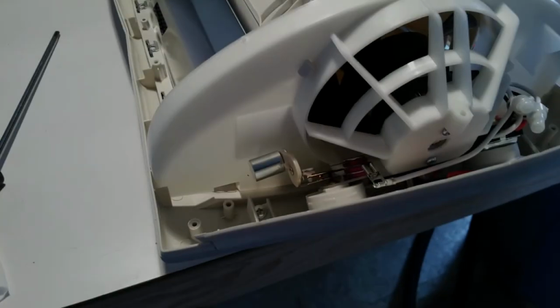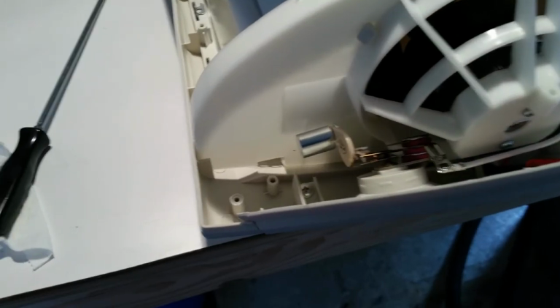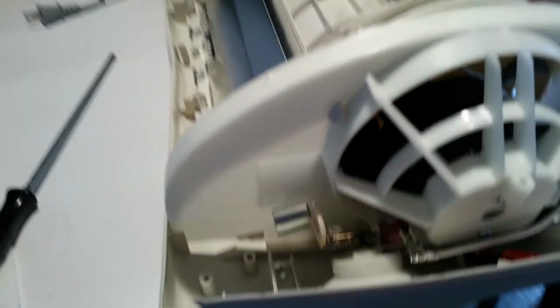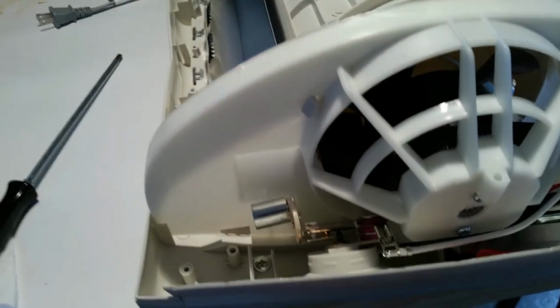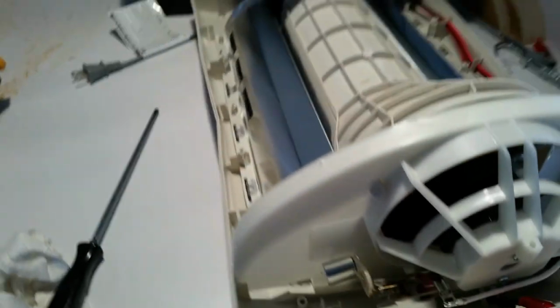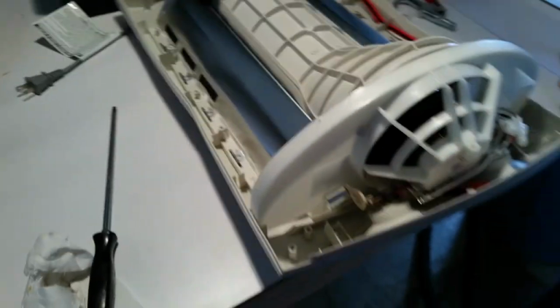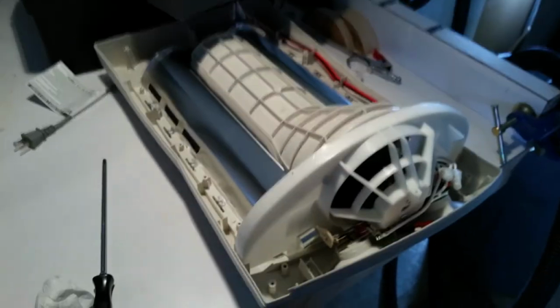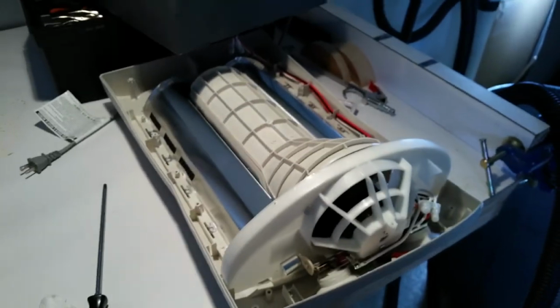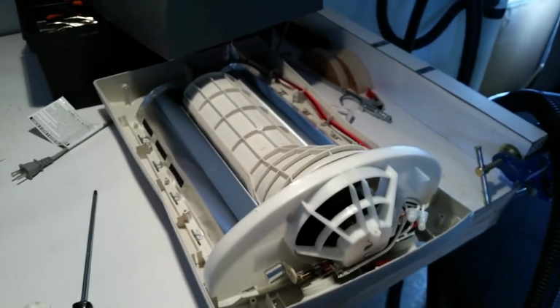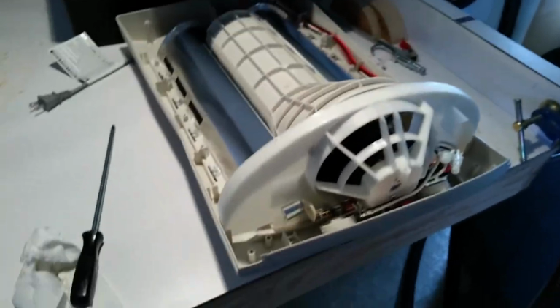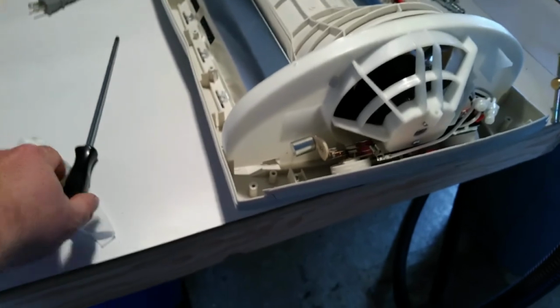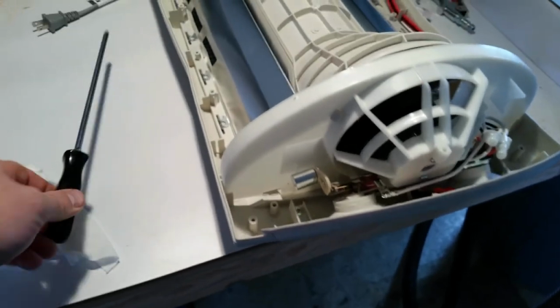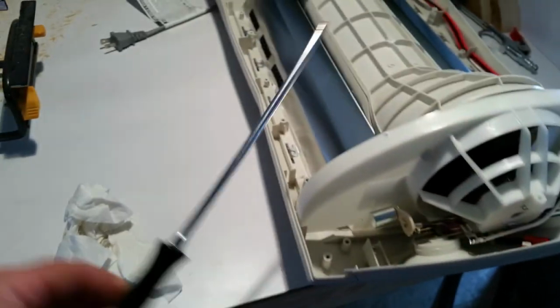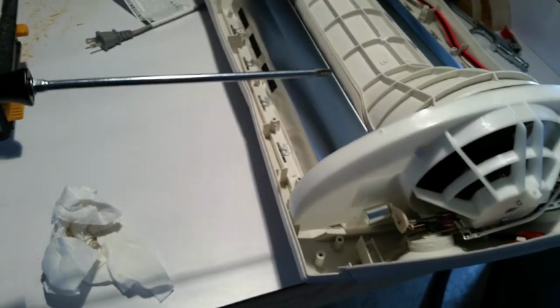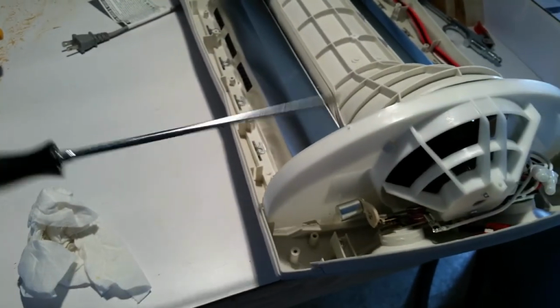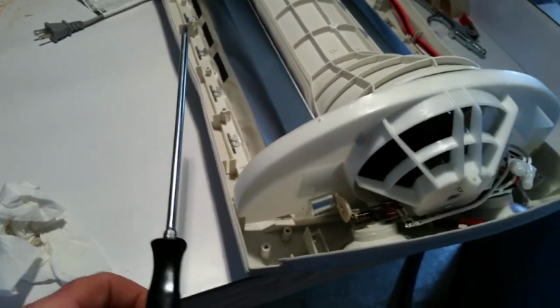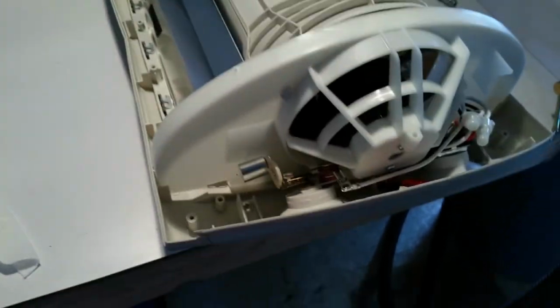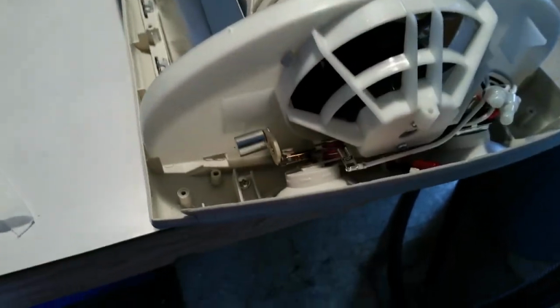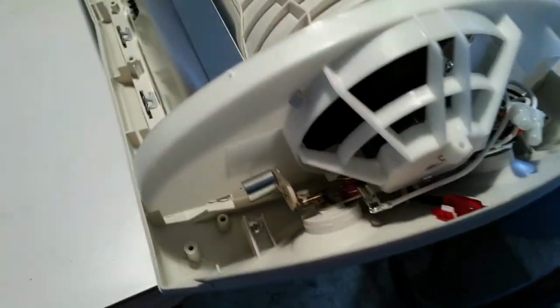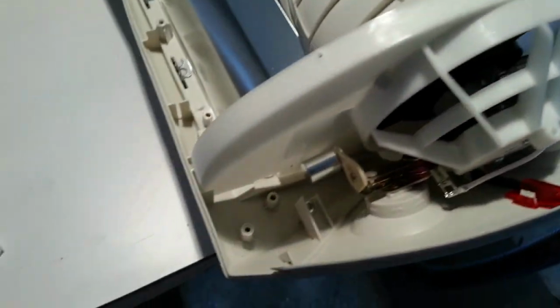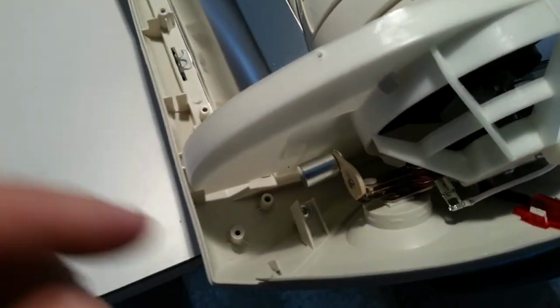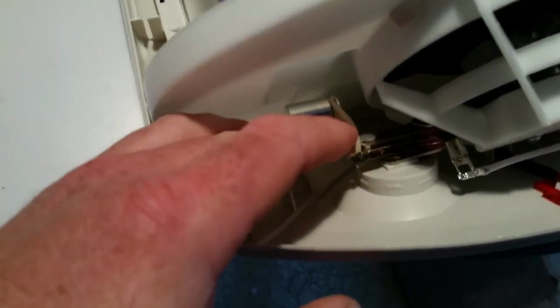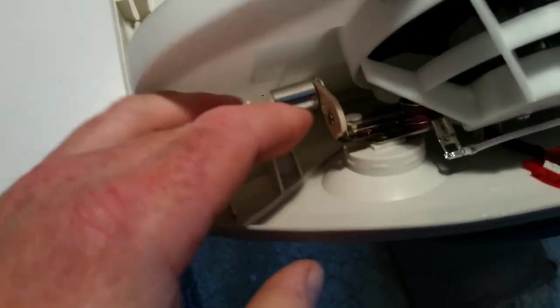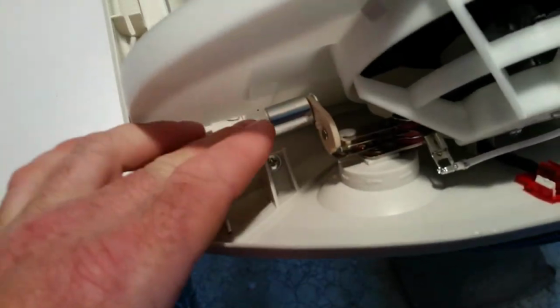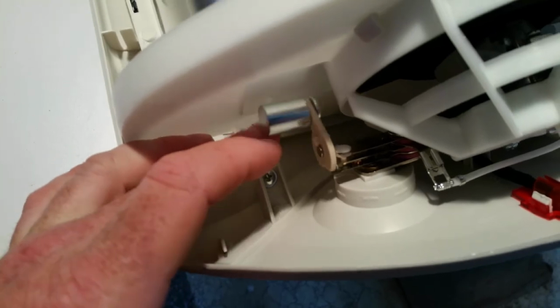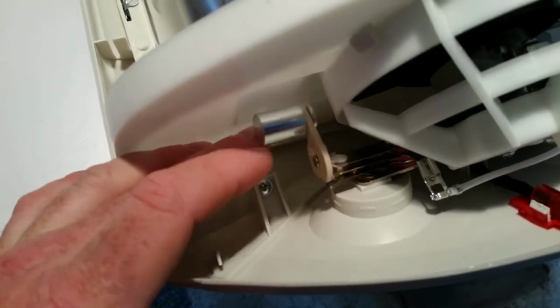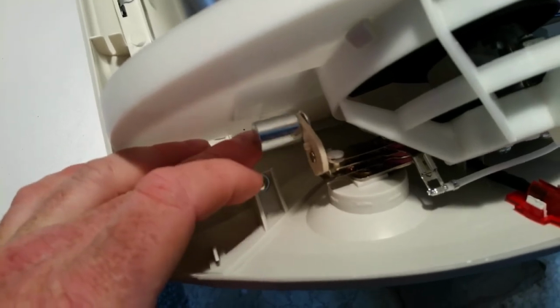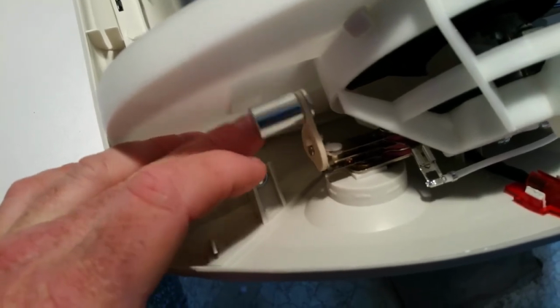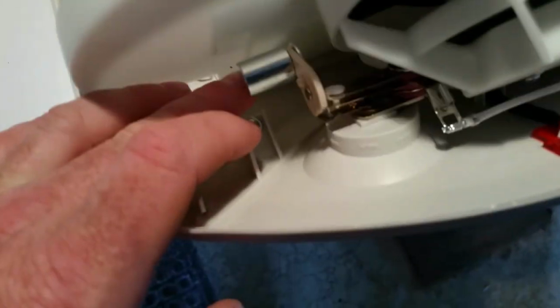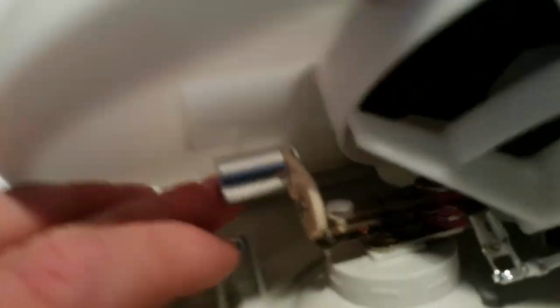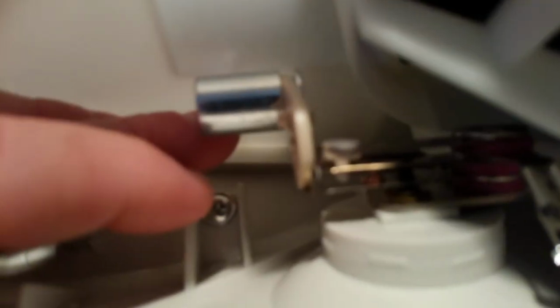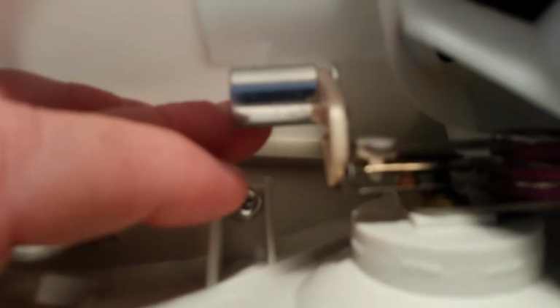I thought I'd show you real quick — I took this heater apart. You're going to need a long screwdriver because some of the screws are way down in there. This little weighted thing right here causes that bi-metal plate to go up and down.